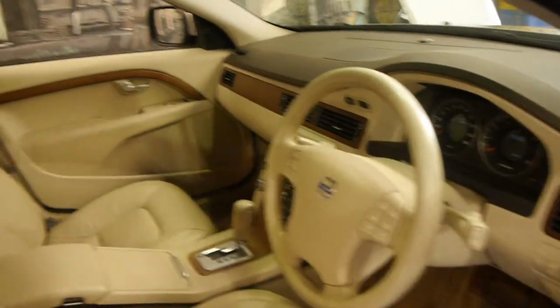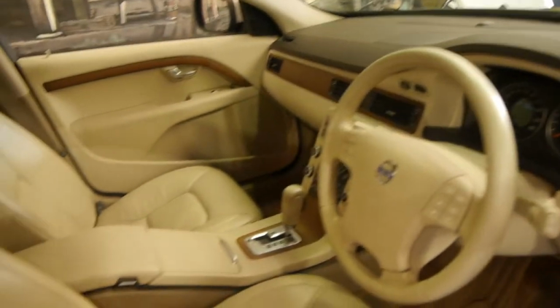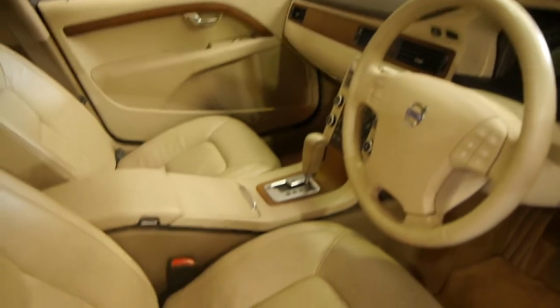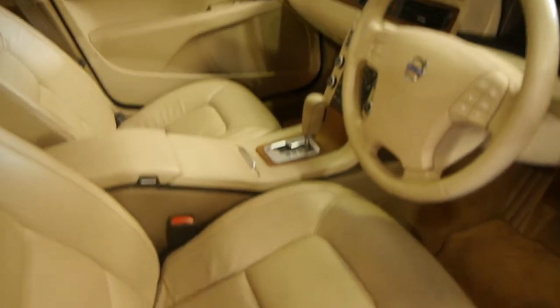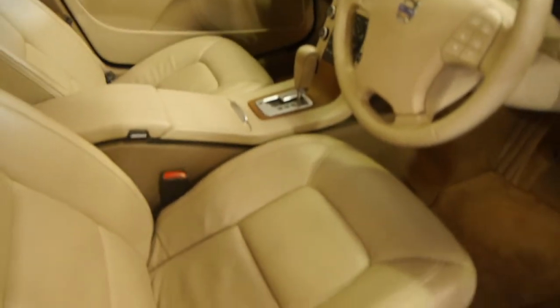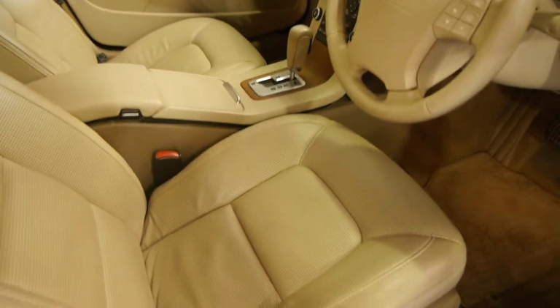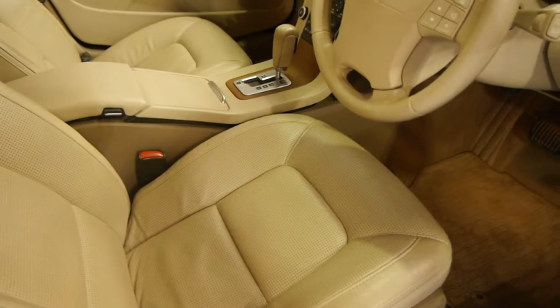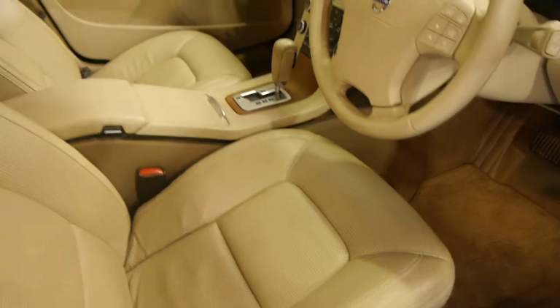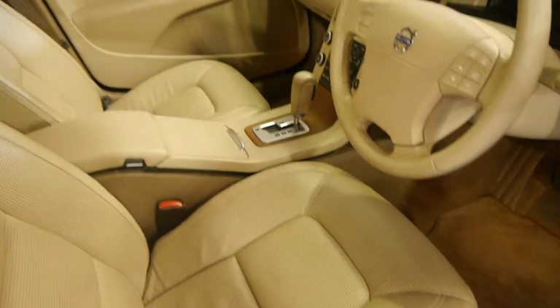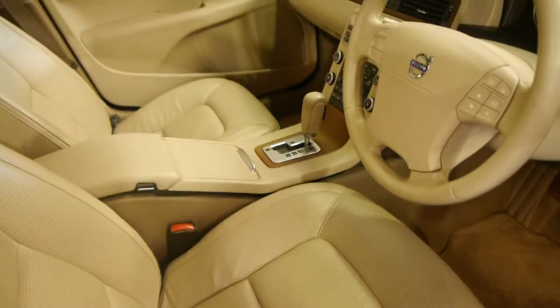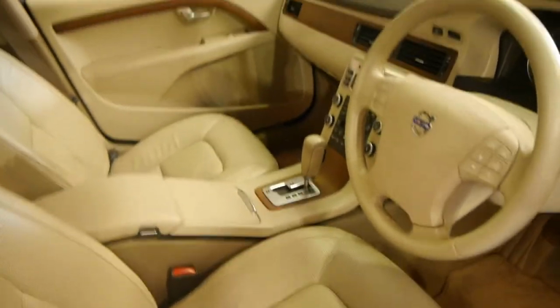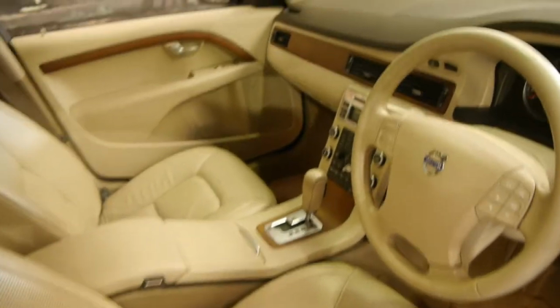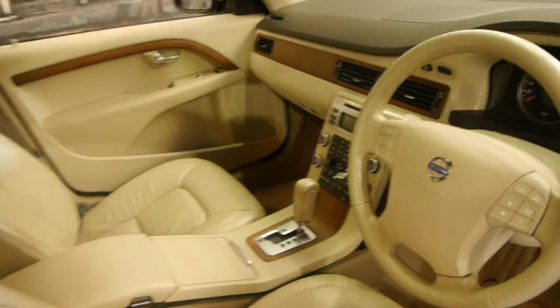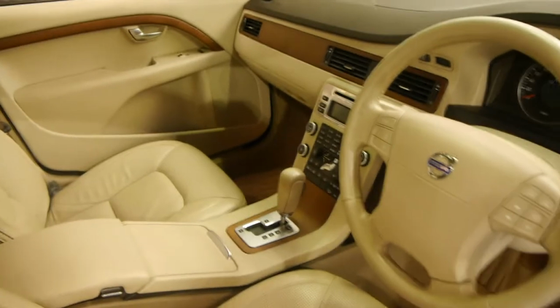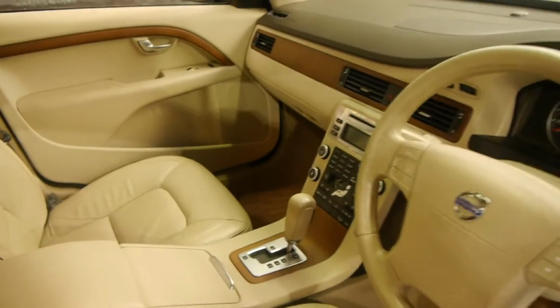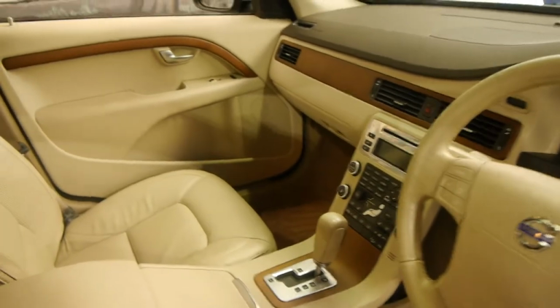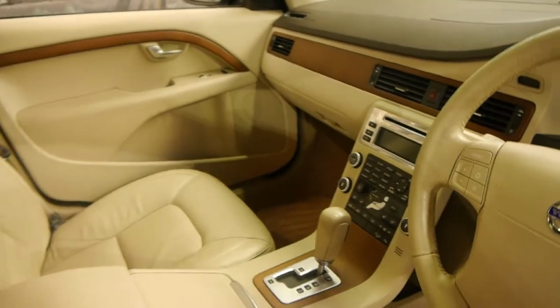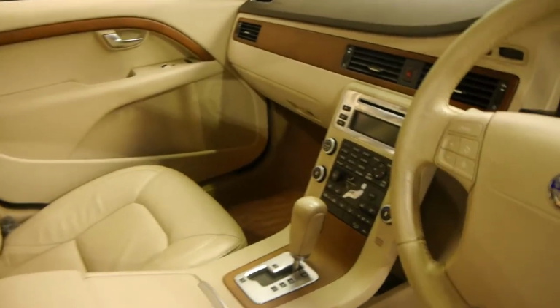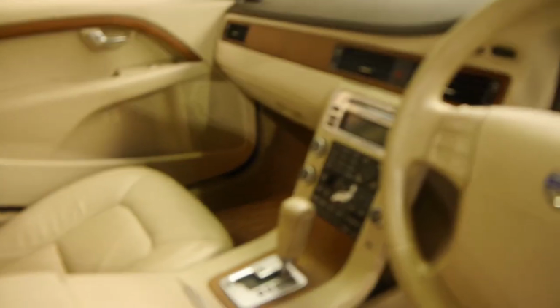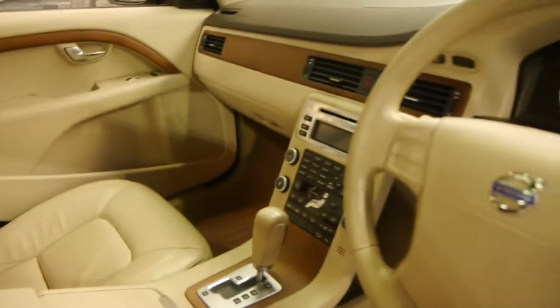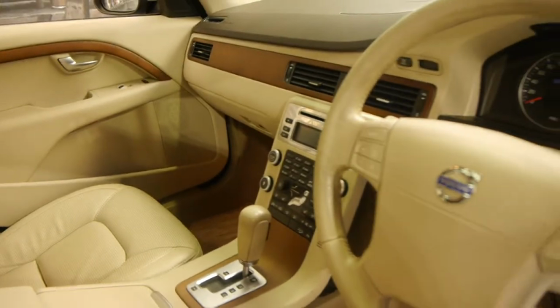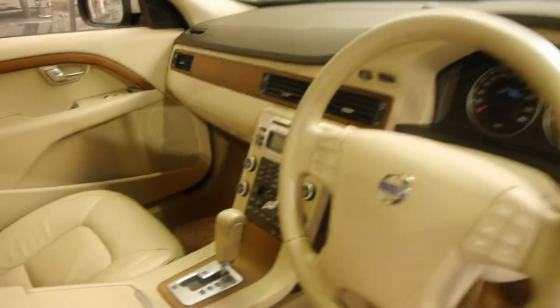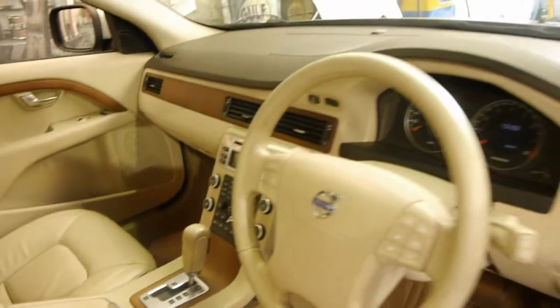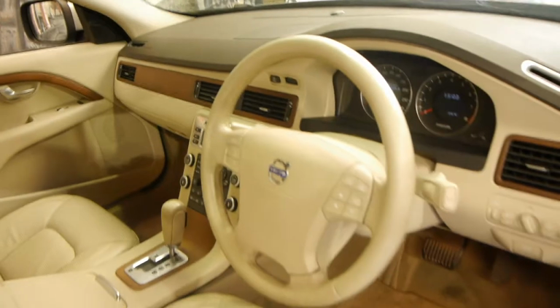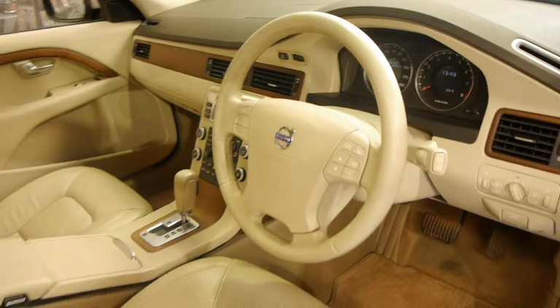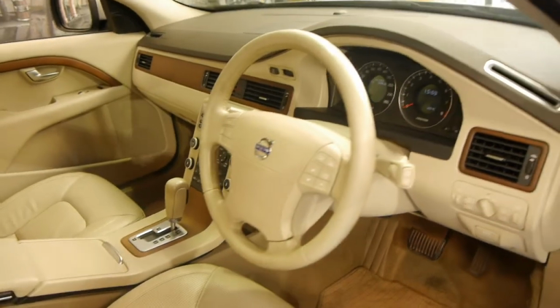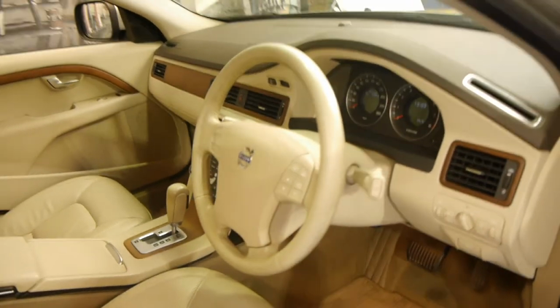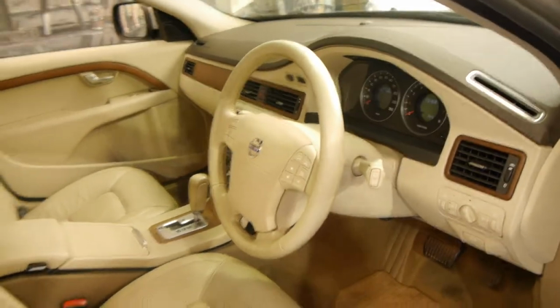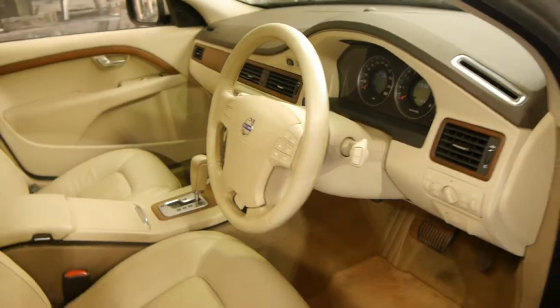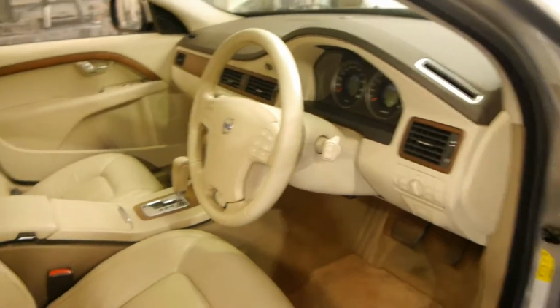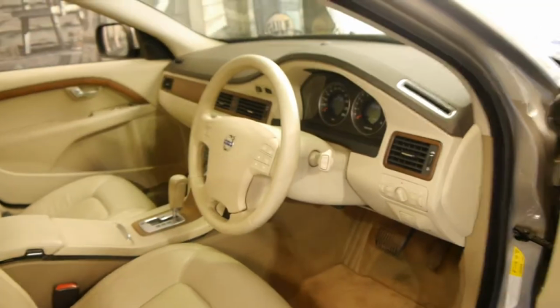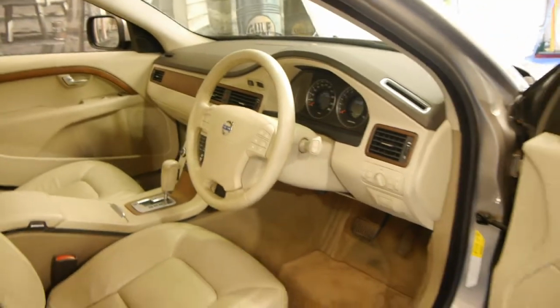Being an LE it's got perforated leather, heated seats, air-conditioned seats, Bluetooth, and timber. These are very nice cars, very expensive when they were new, and incredible value second-hand we think.